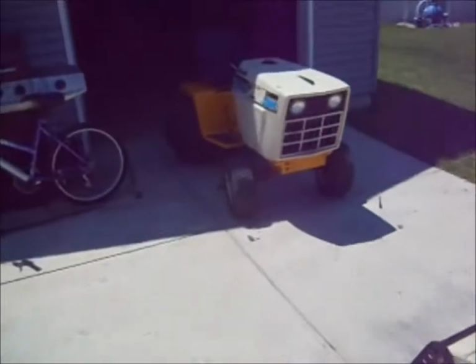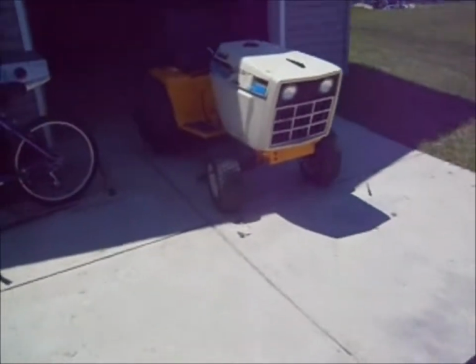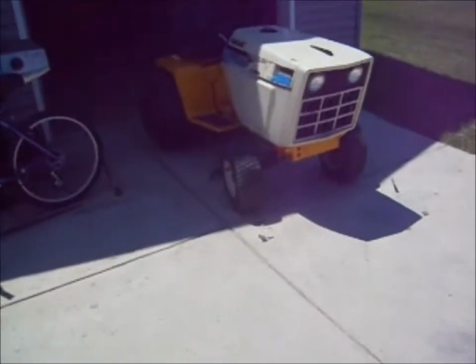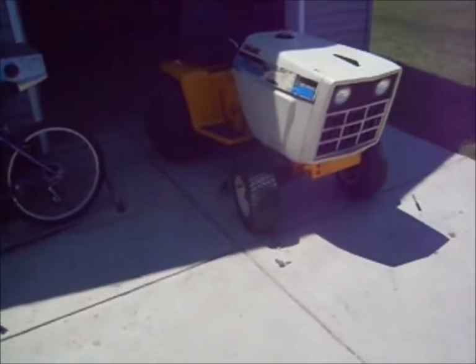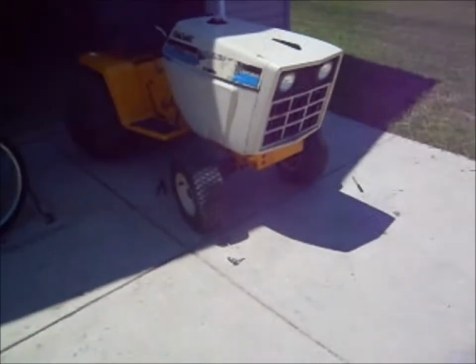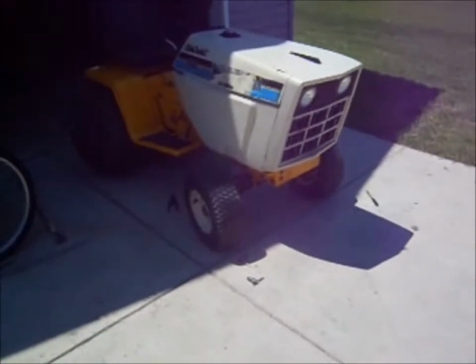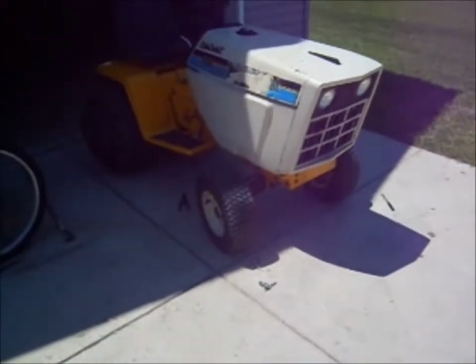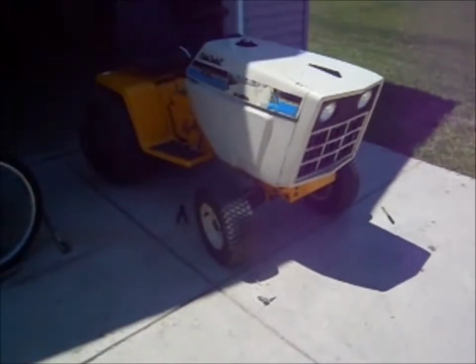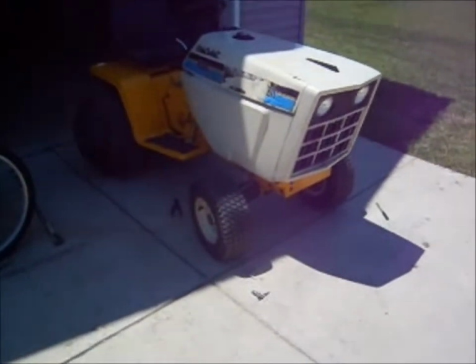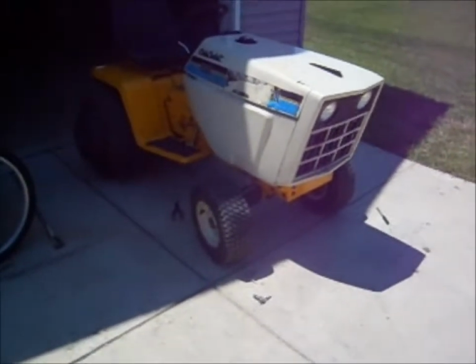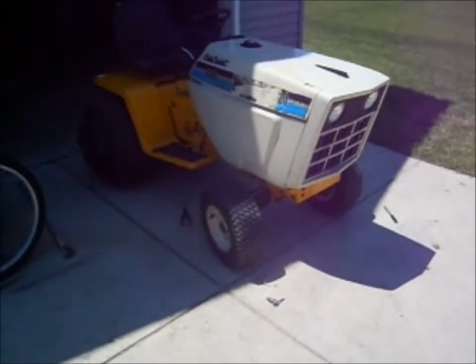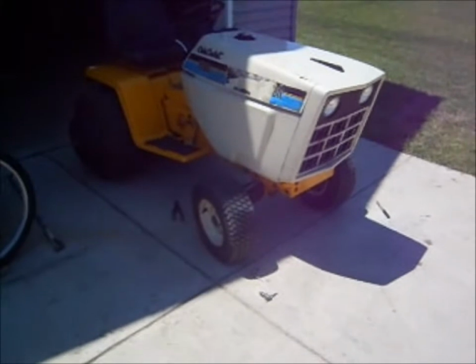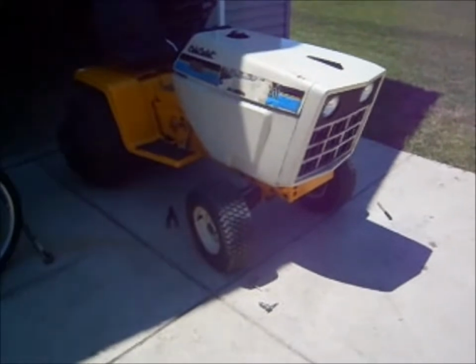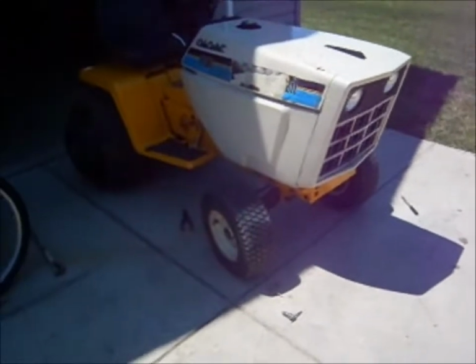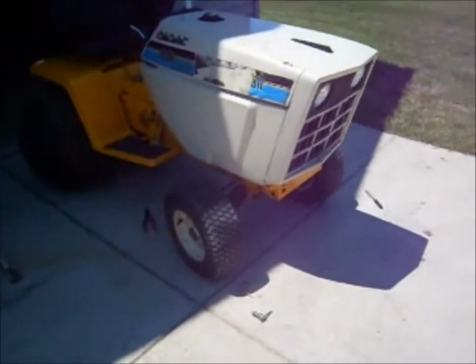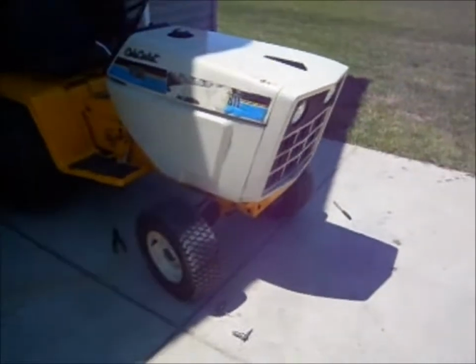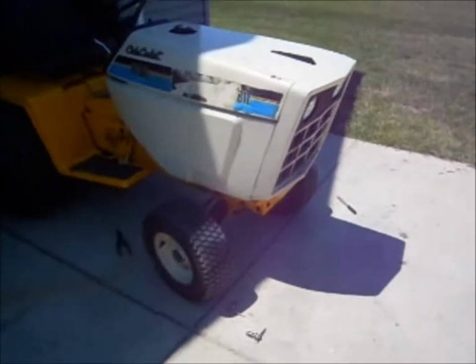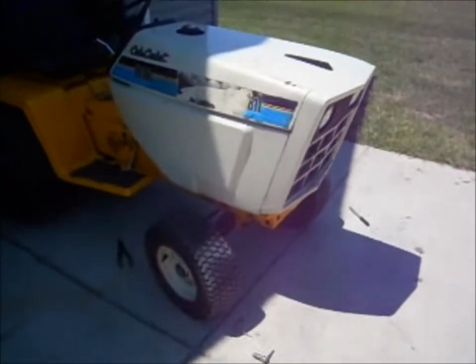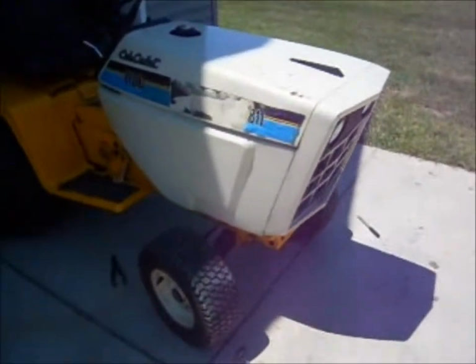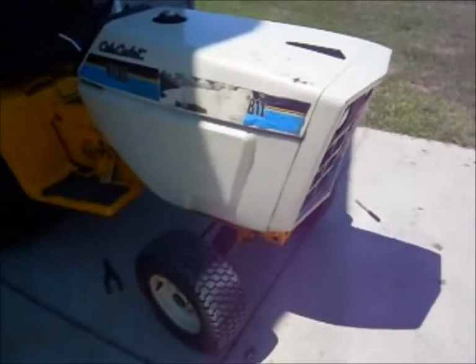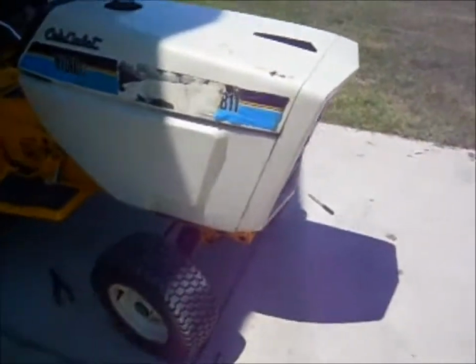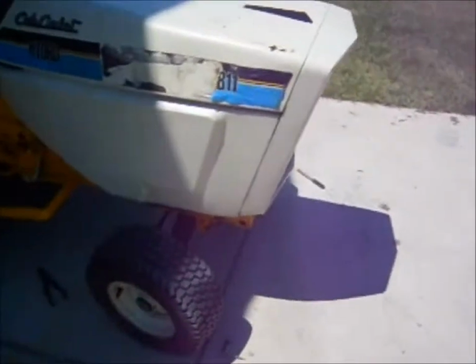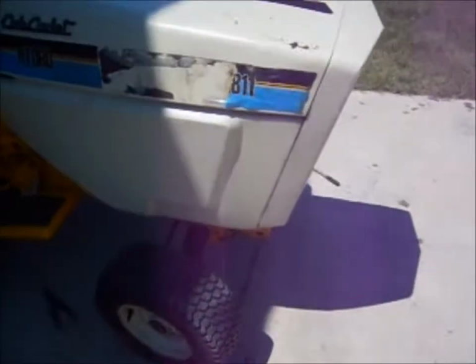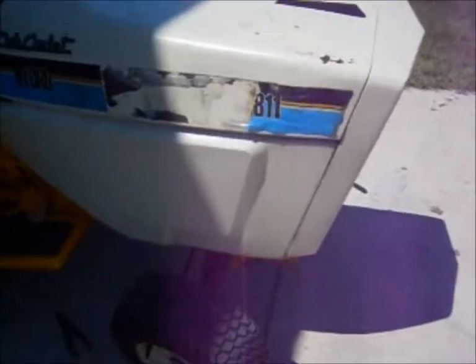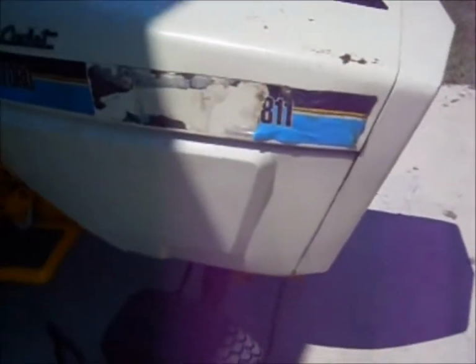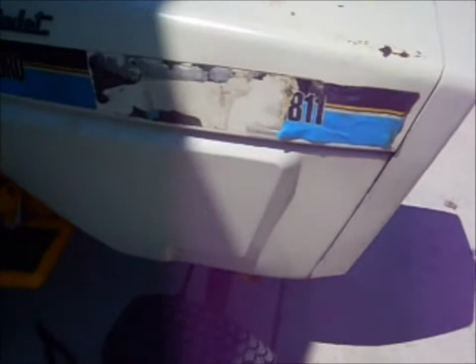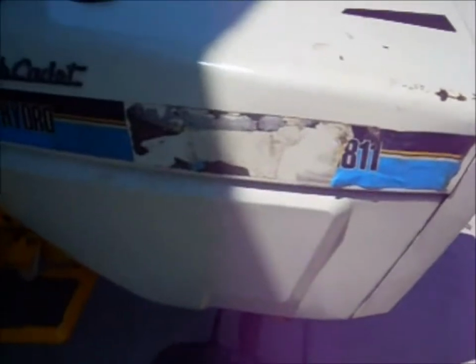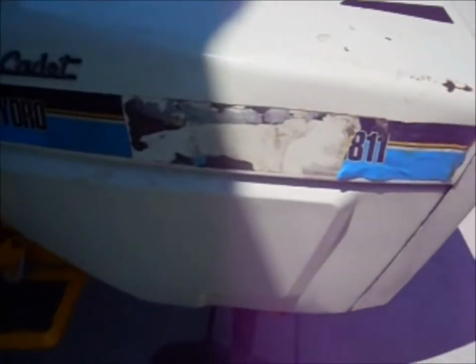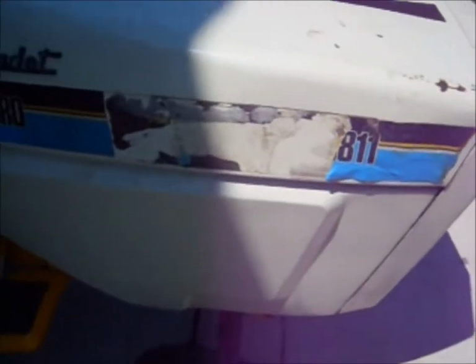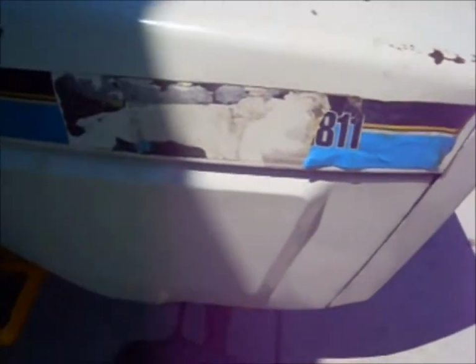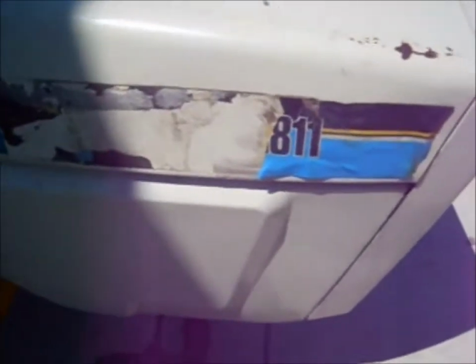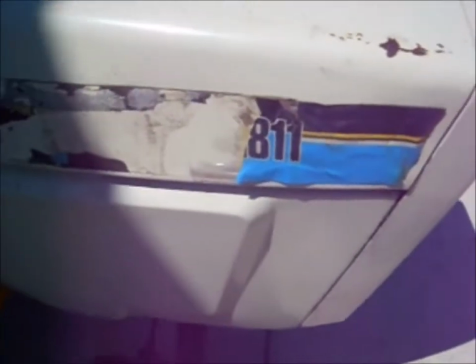Well, here's the new purchase. Wow, I'm super excited about this one. Super excited — I mean, this thing, from the looks of it right now, doesn't look all that special.